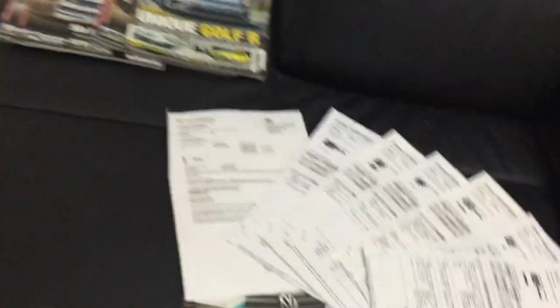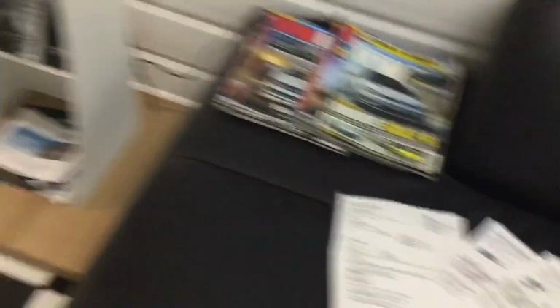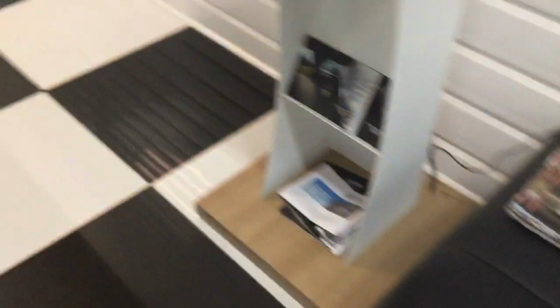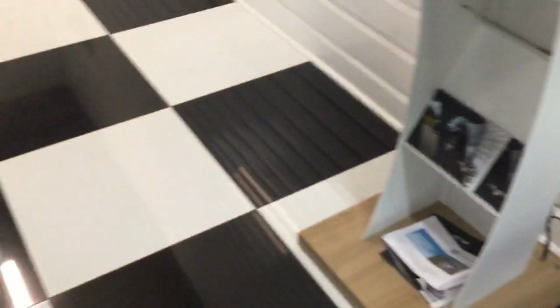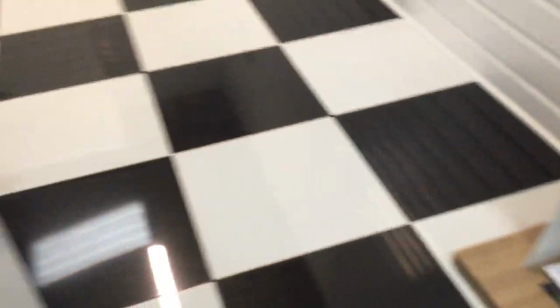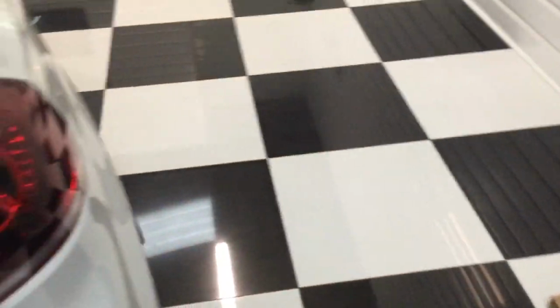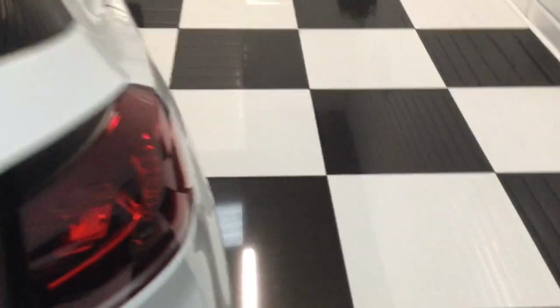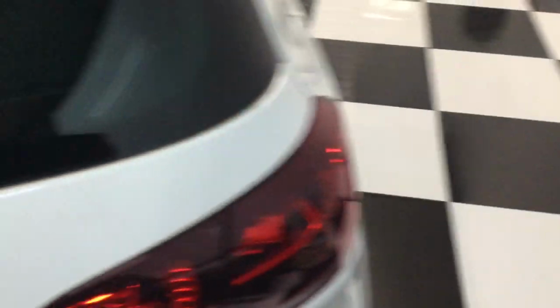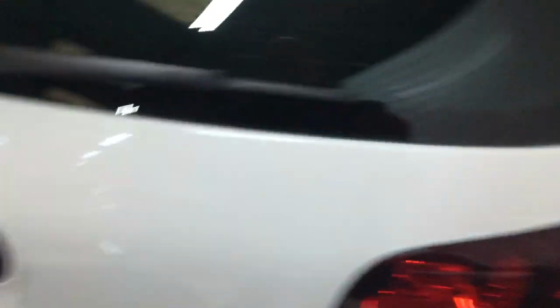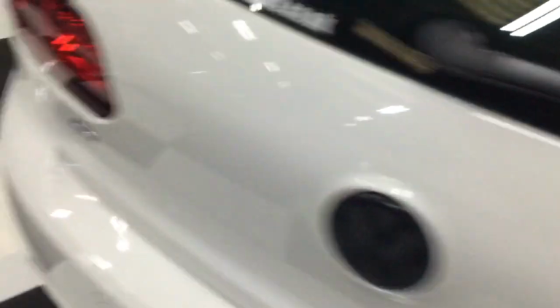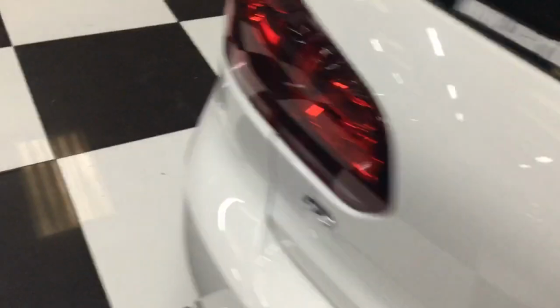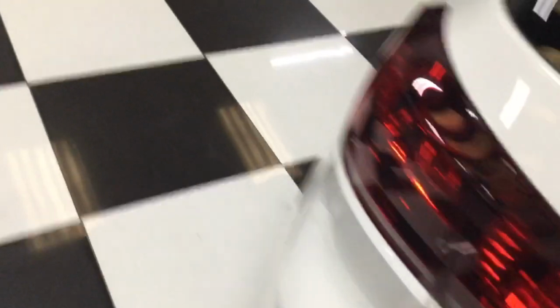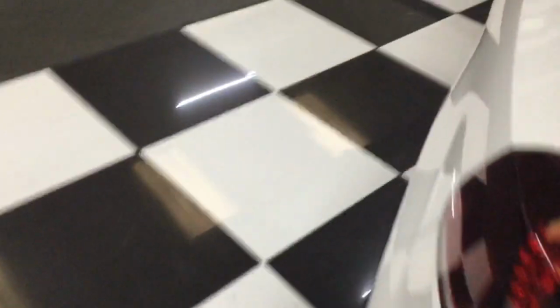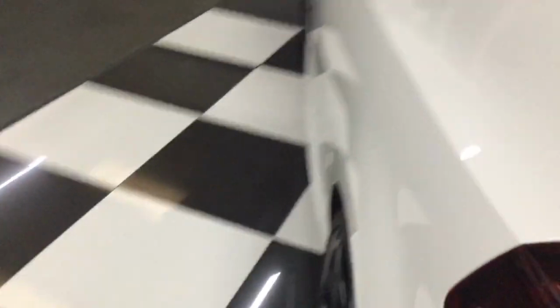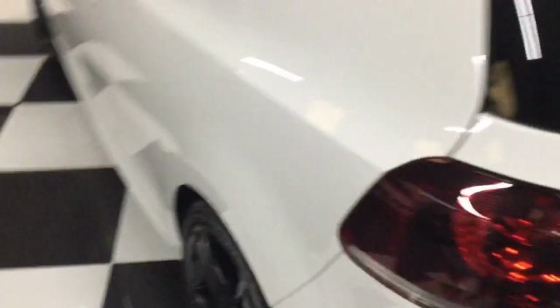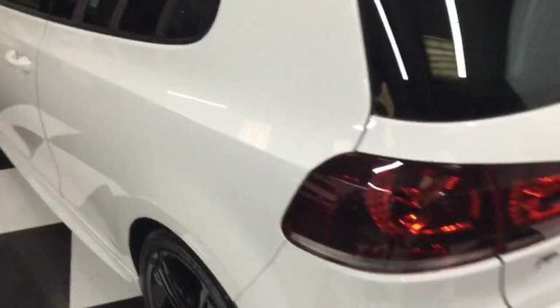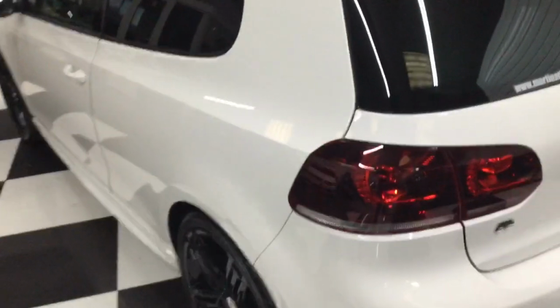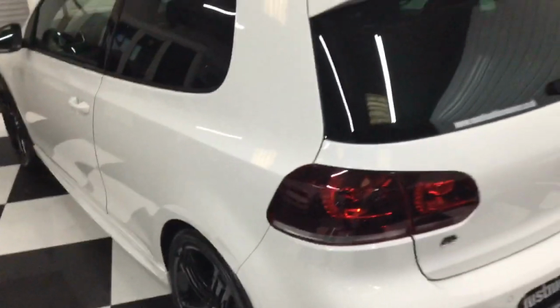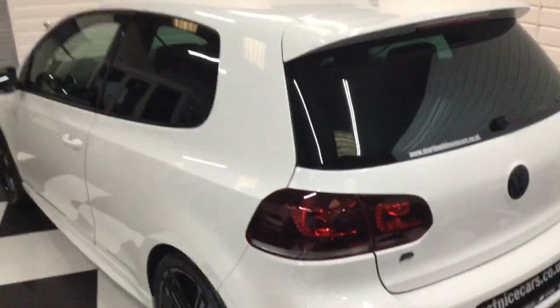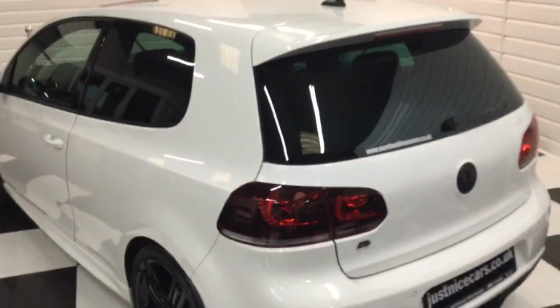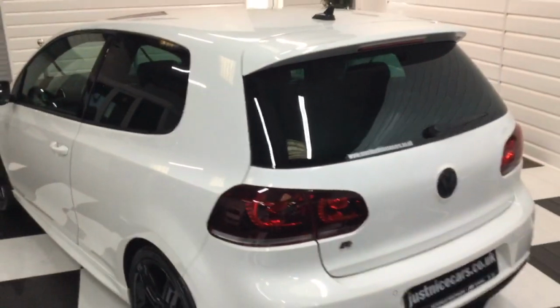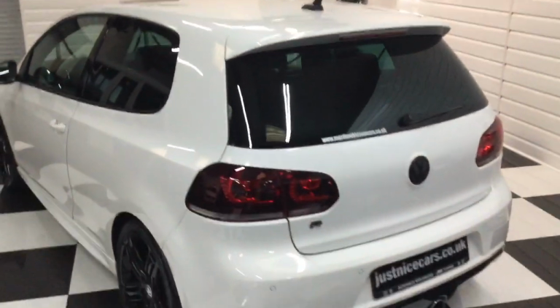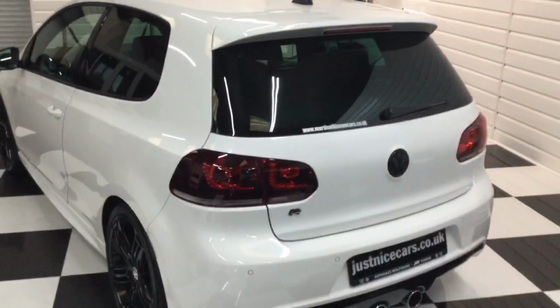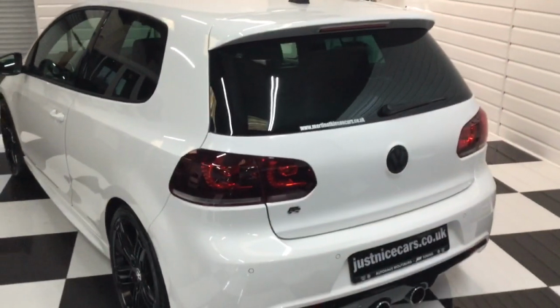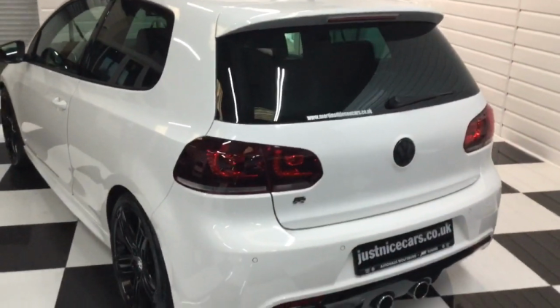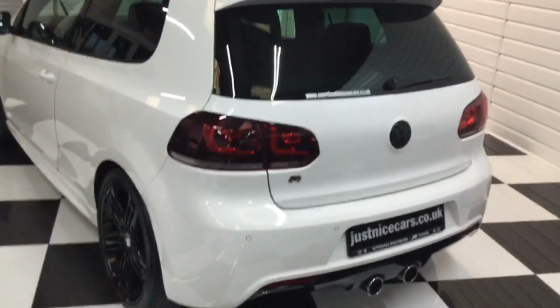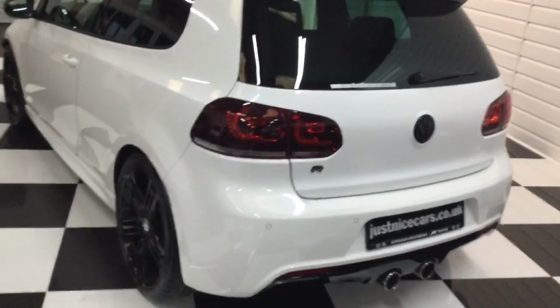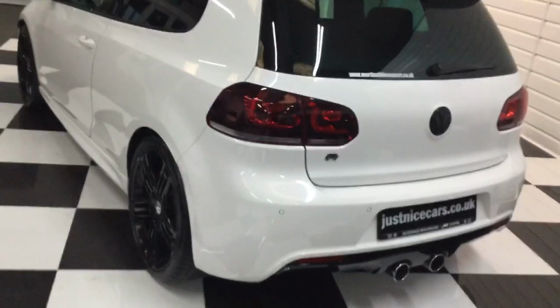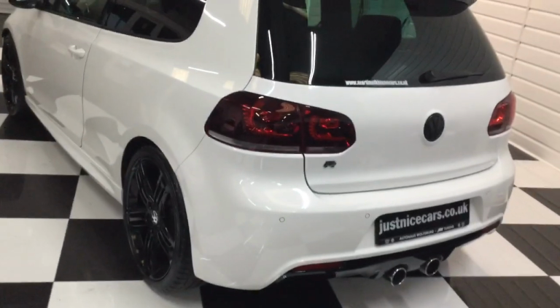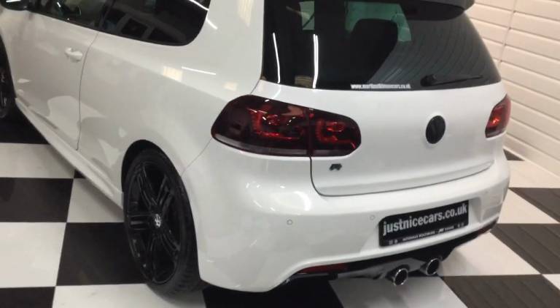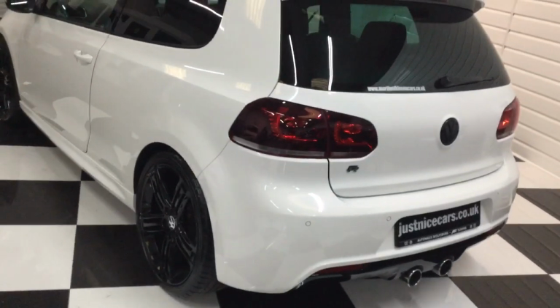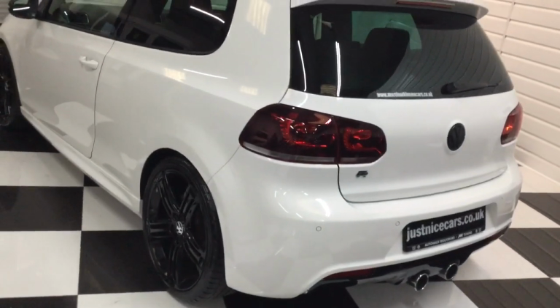There are previous MOTs included. The customer owned this for just over four years, and we took it in part exchange against an Audi RS3.